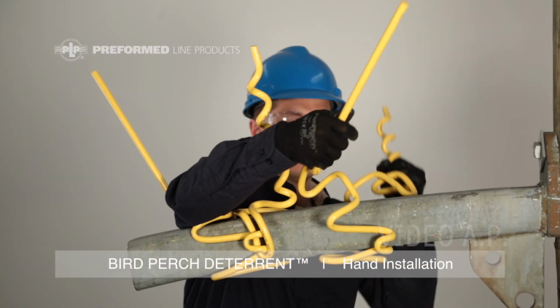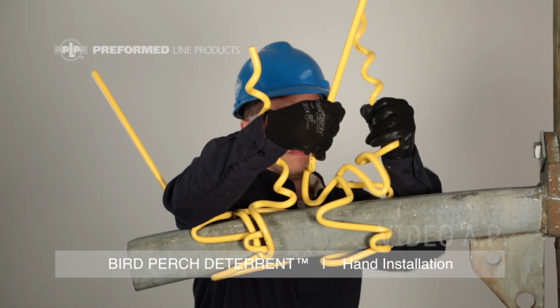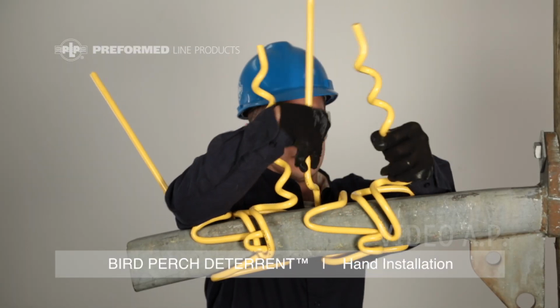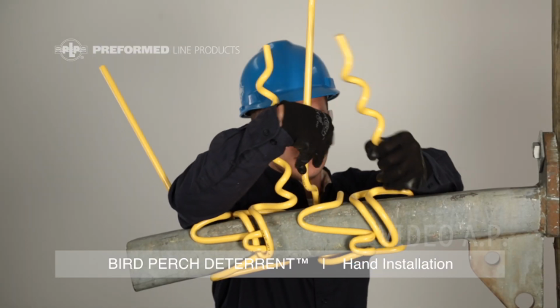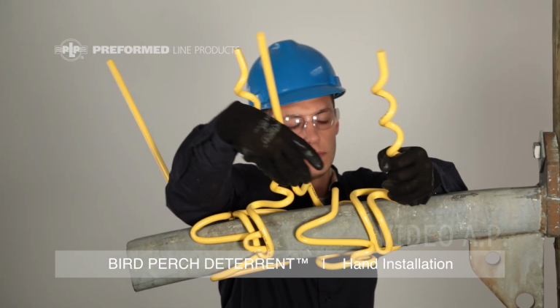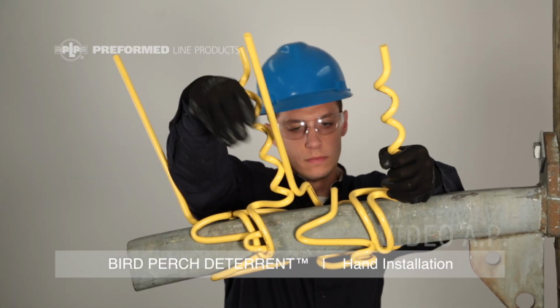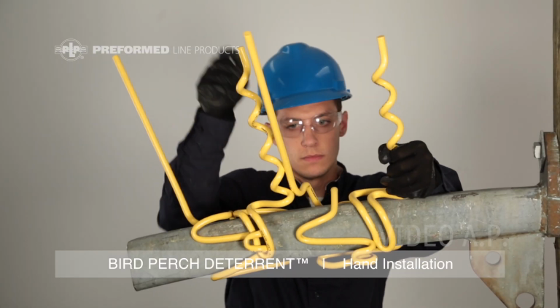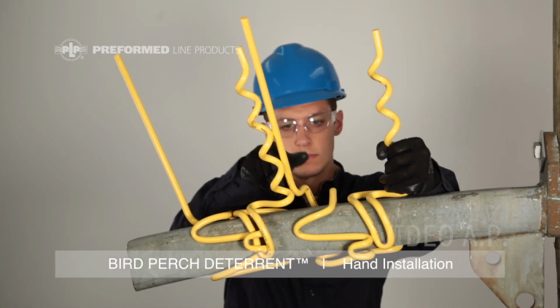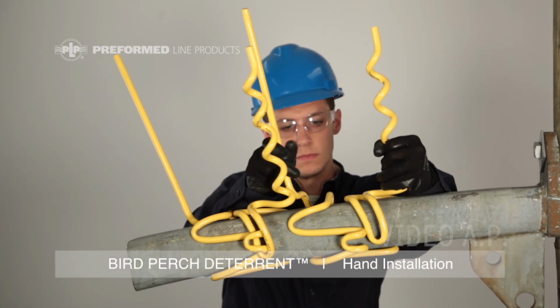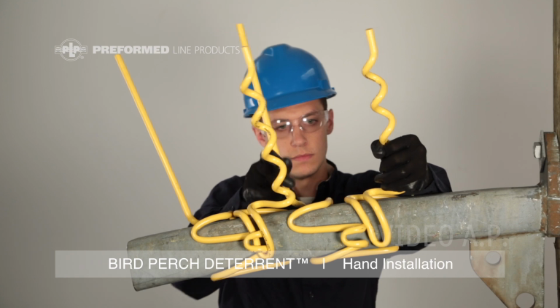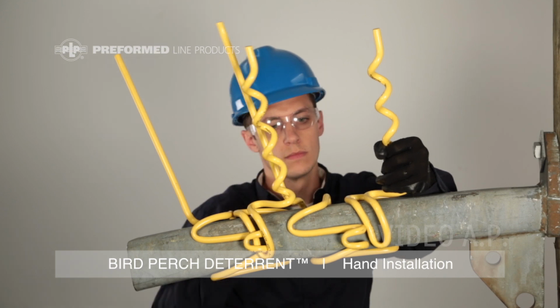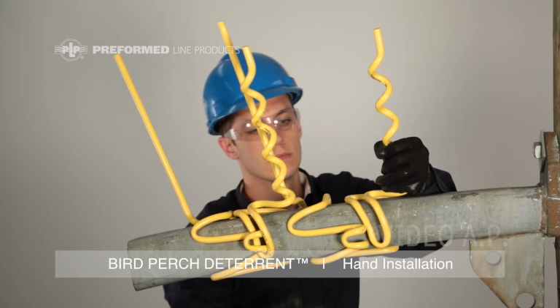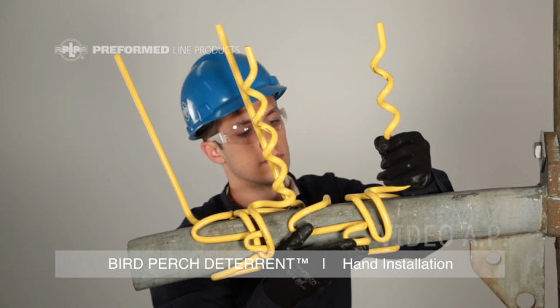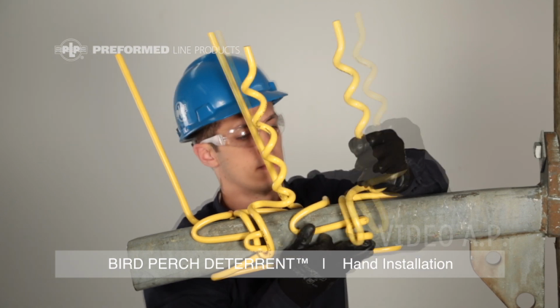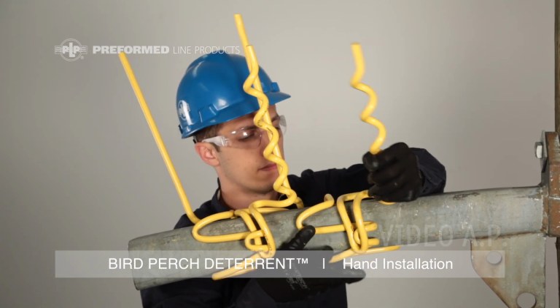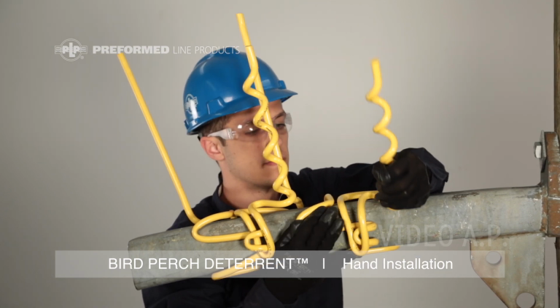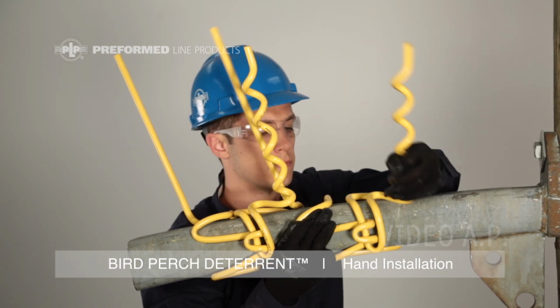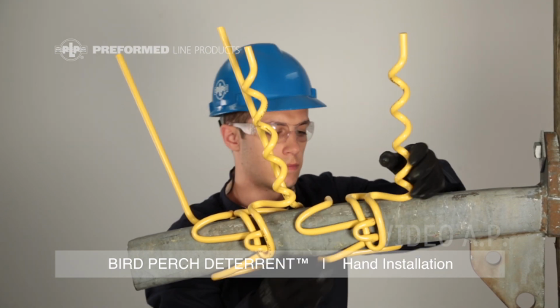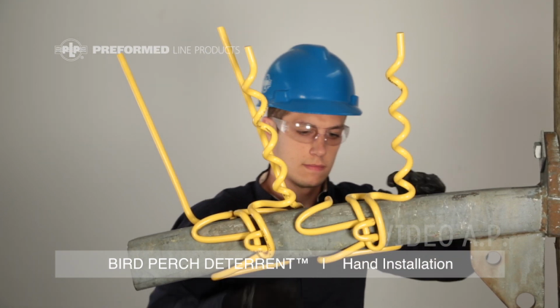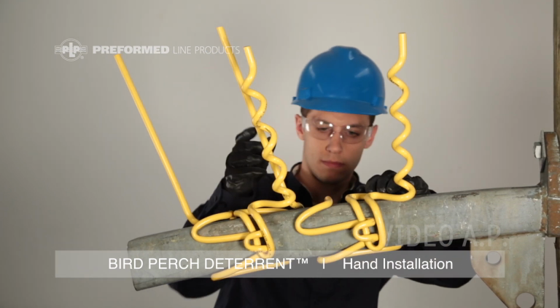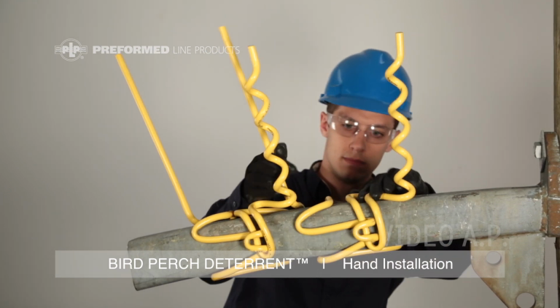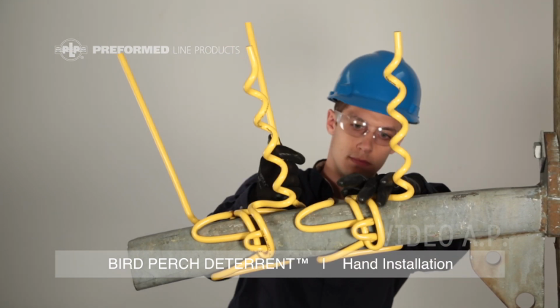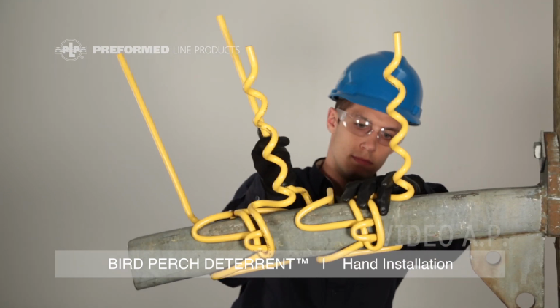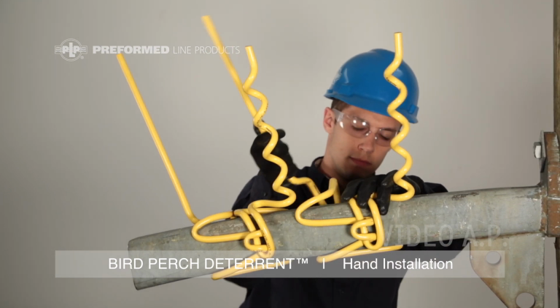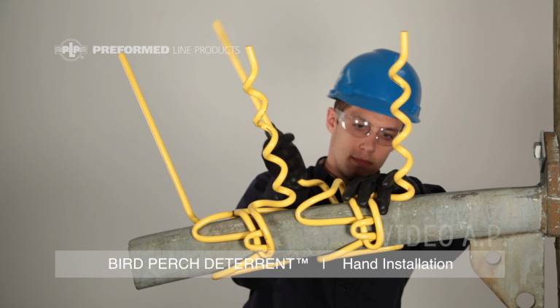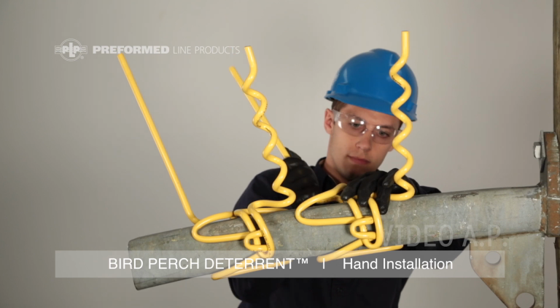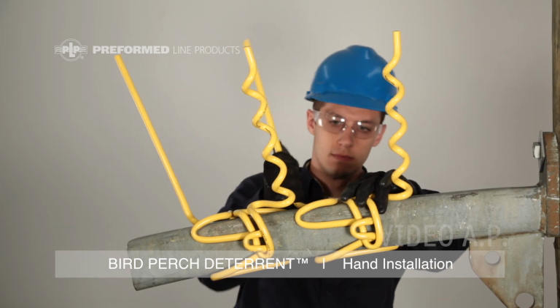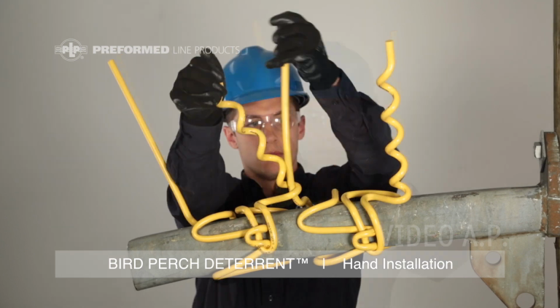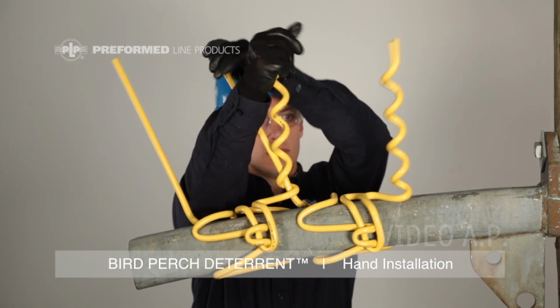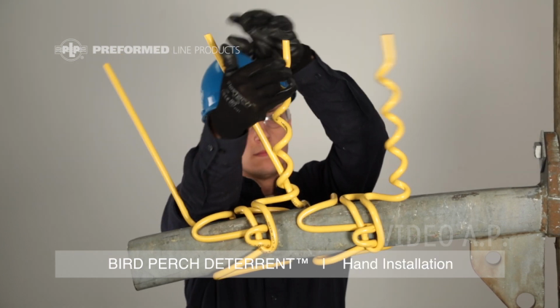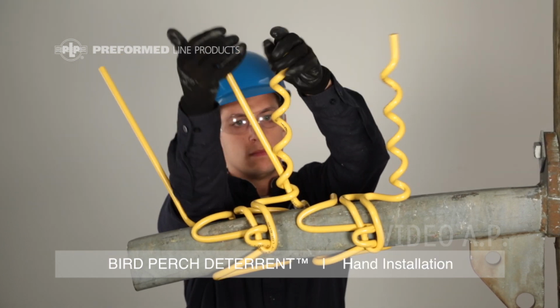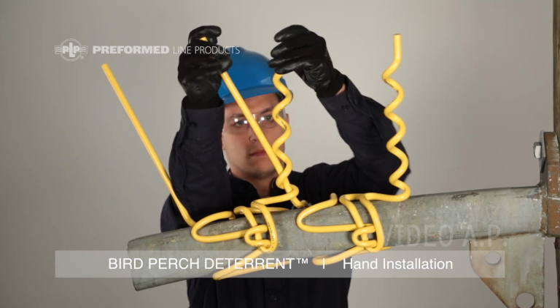Repeating this process, install the second Bird Perch Deterrent. Press the side loop over the locking hook, then wrap the helical upright over the straight upright.